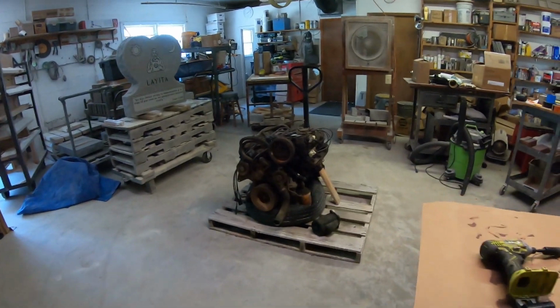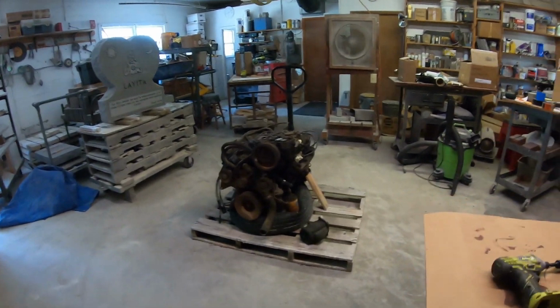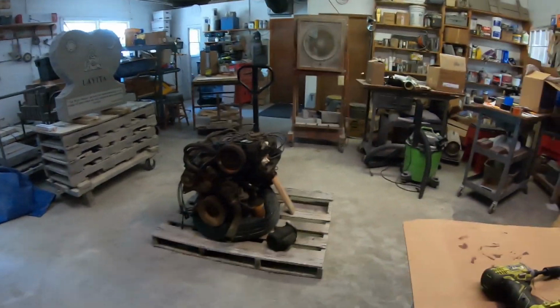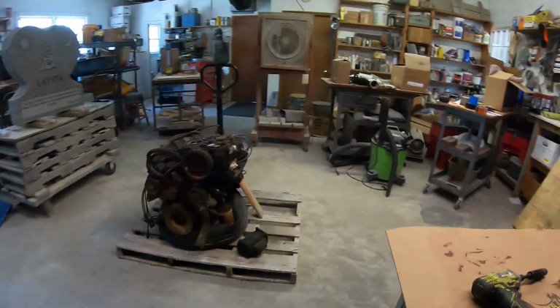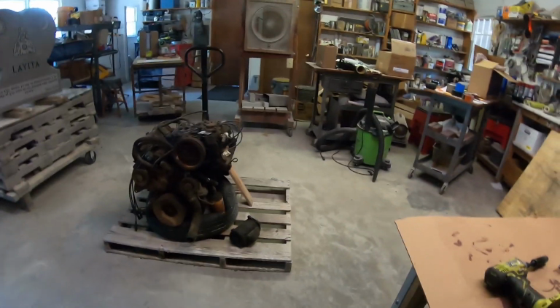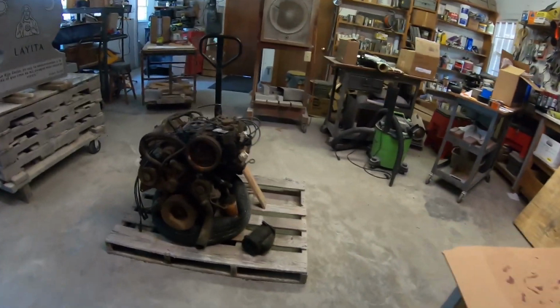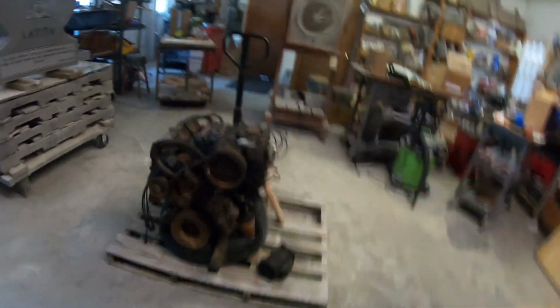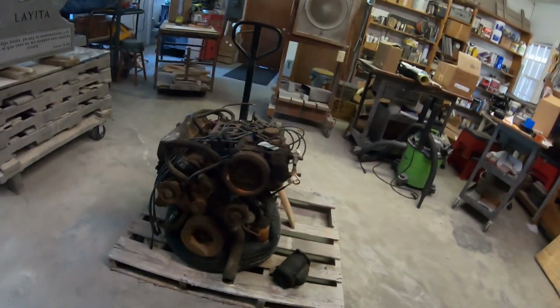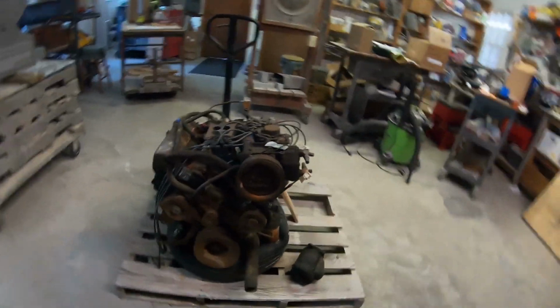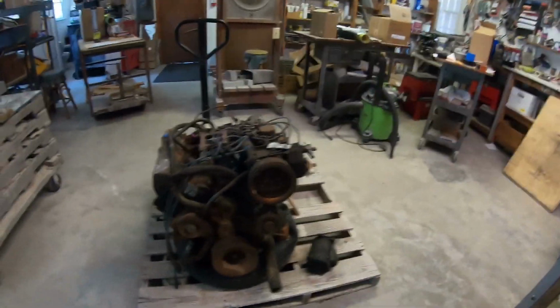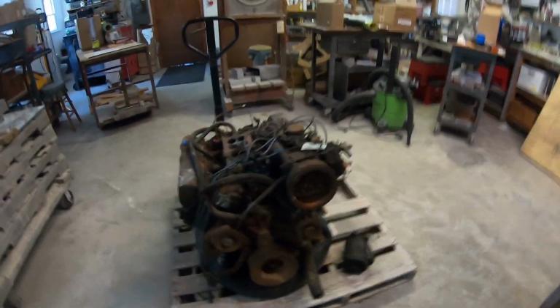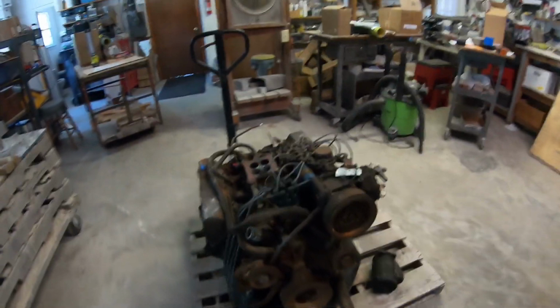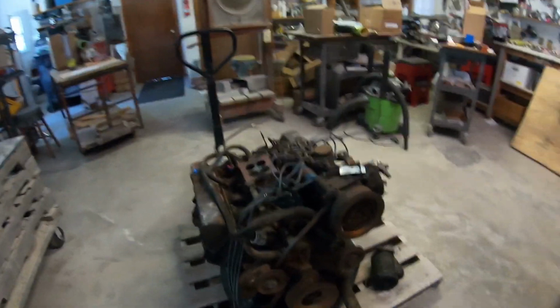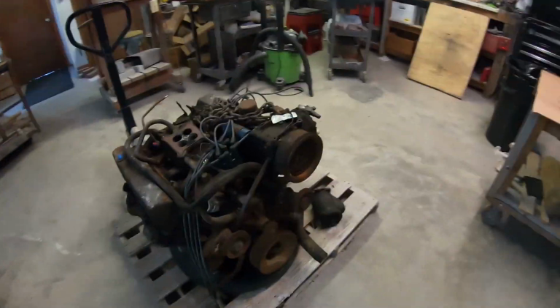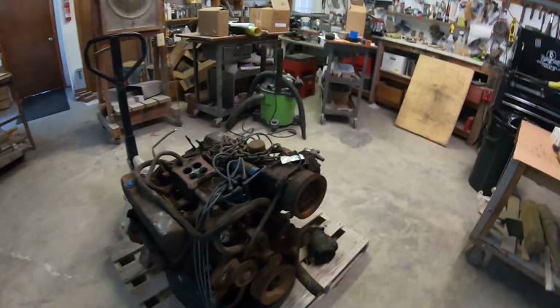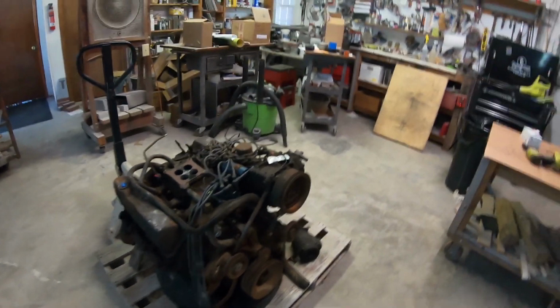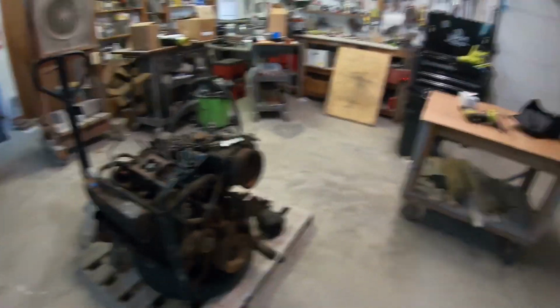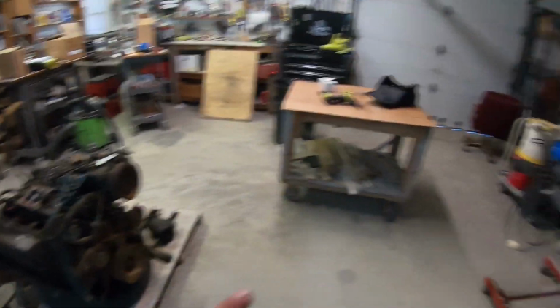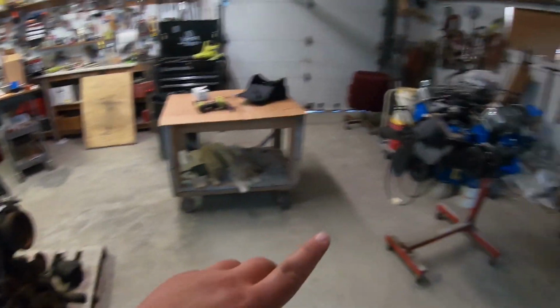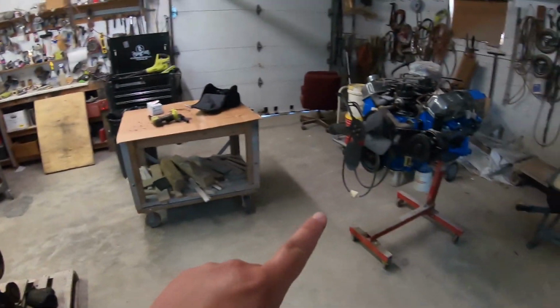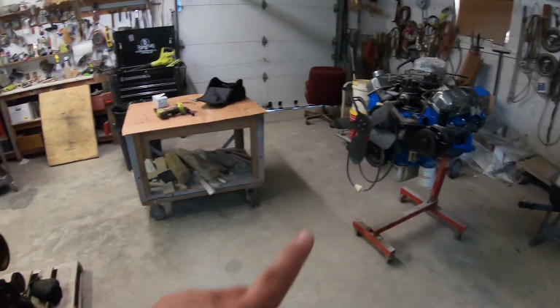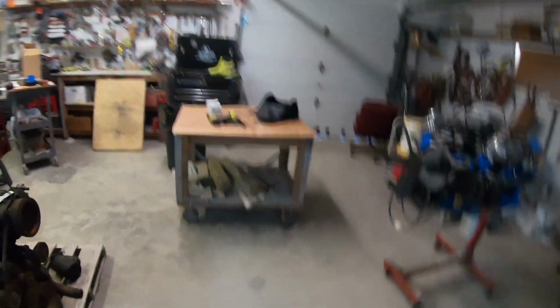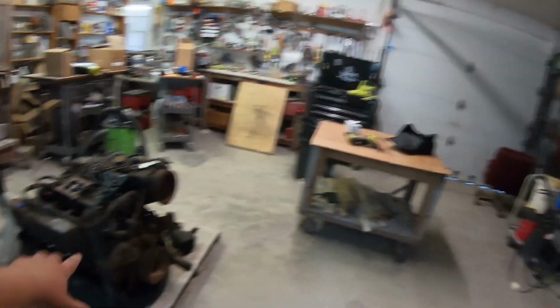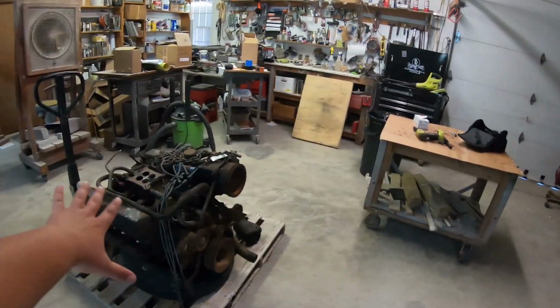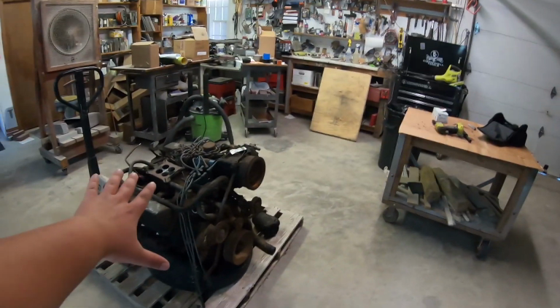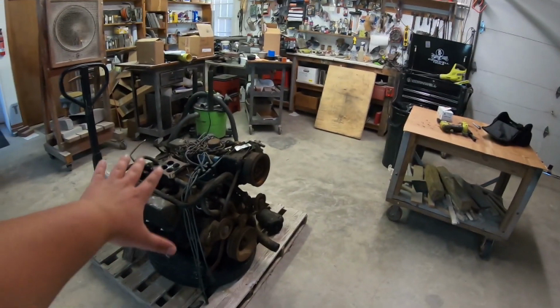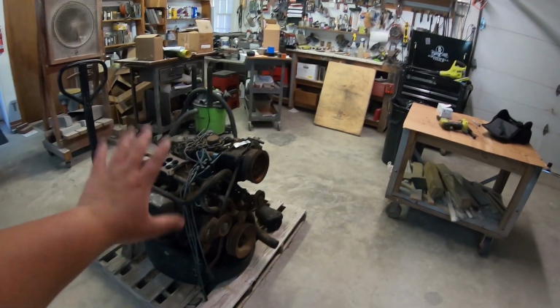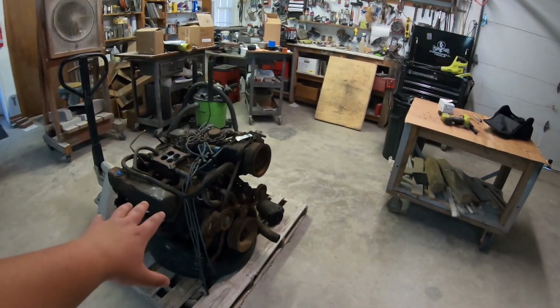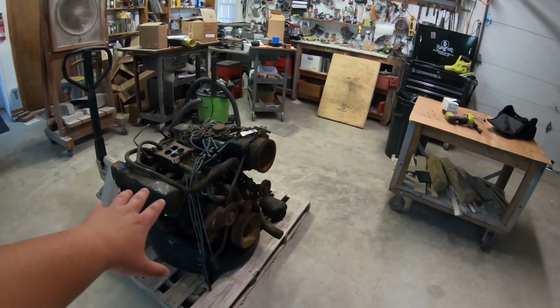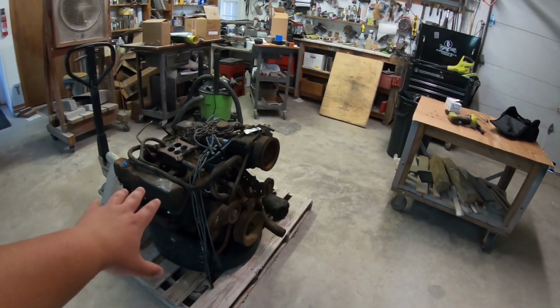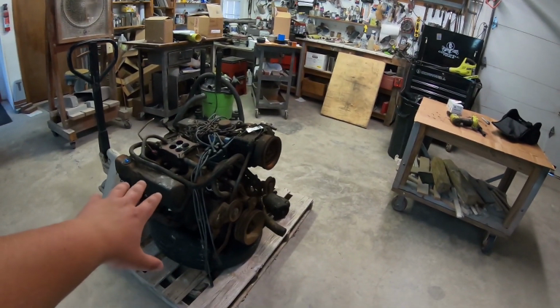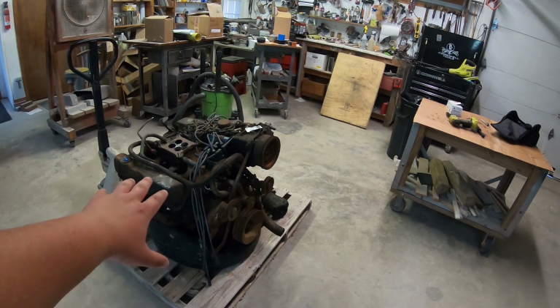Hey guys, how's it going? So today we're working on the 390, but we're doing a lot to this engine.